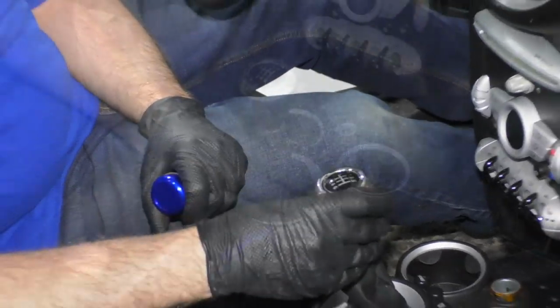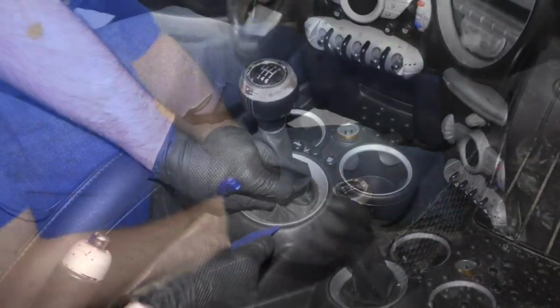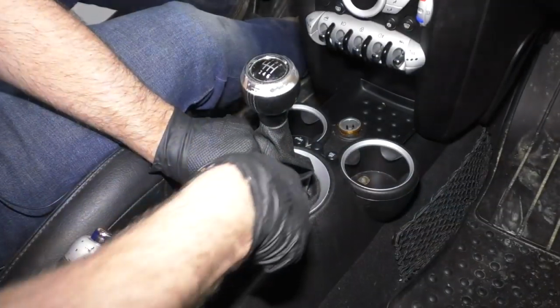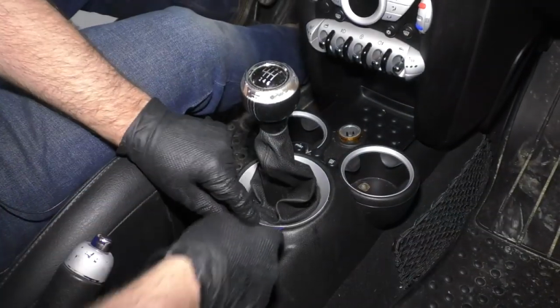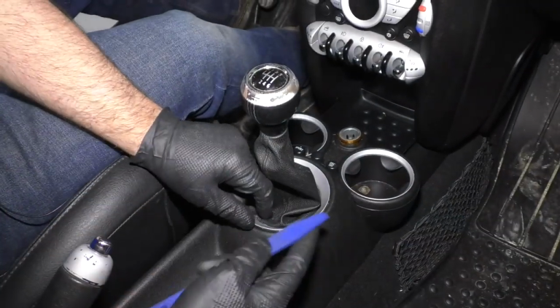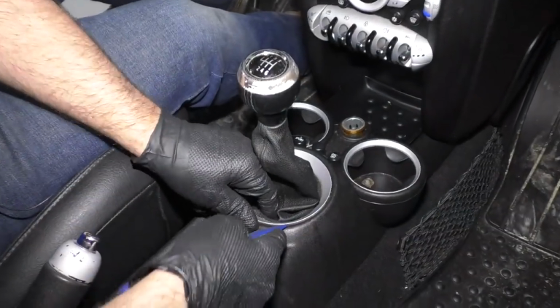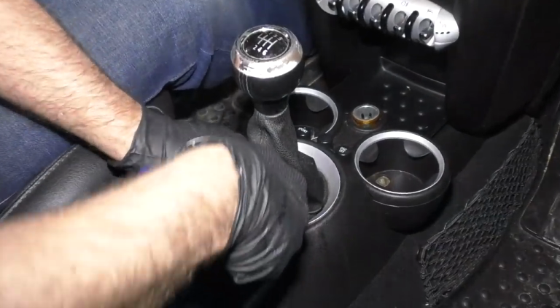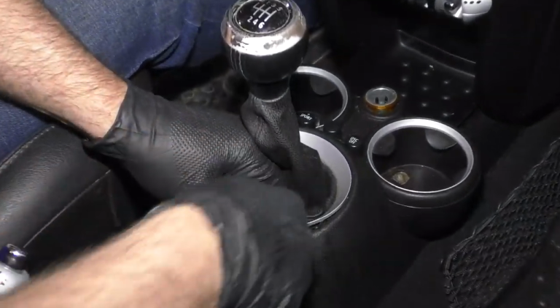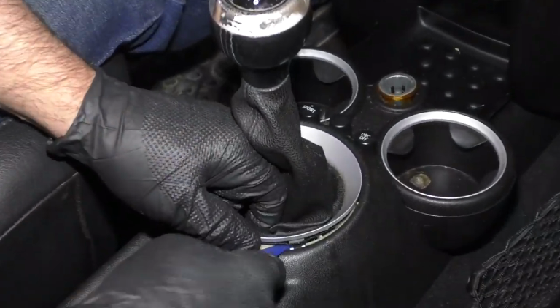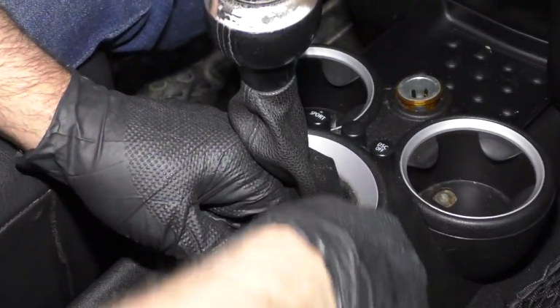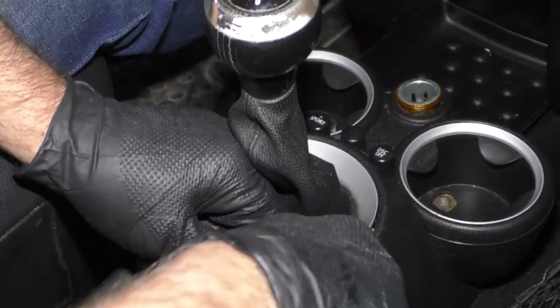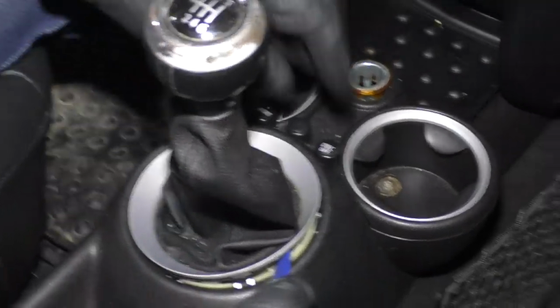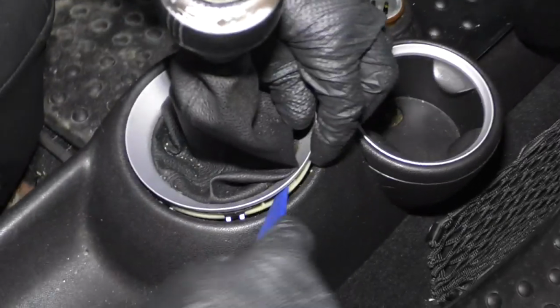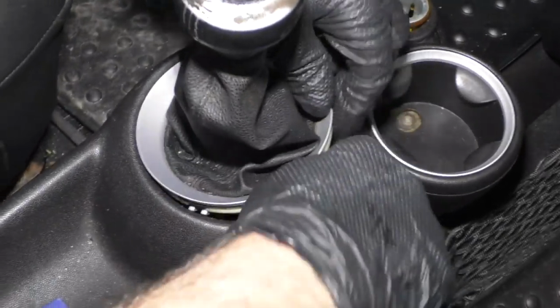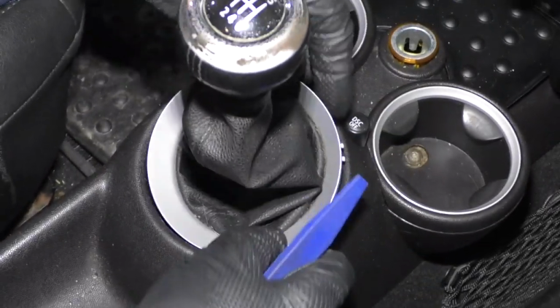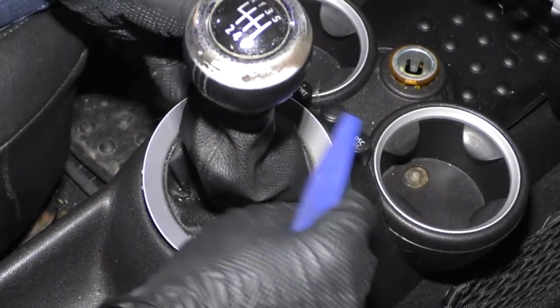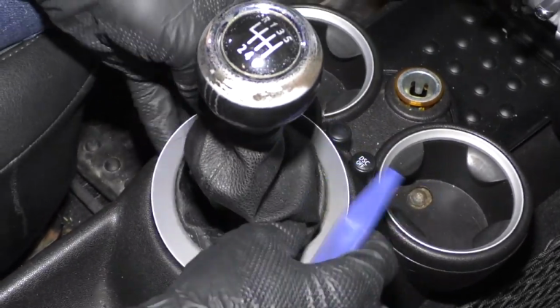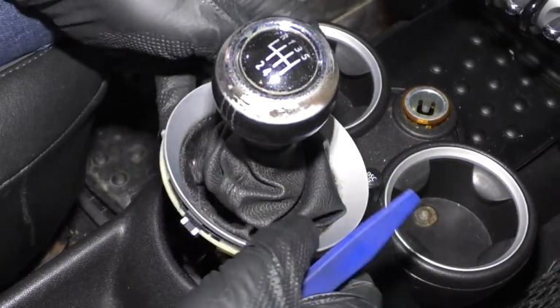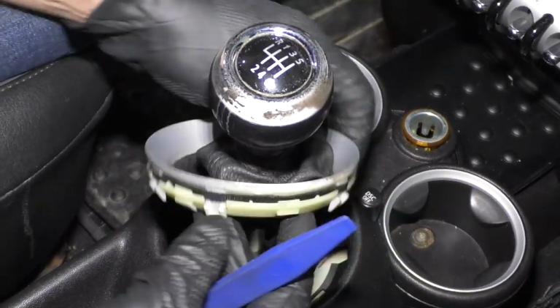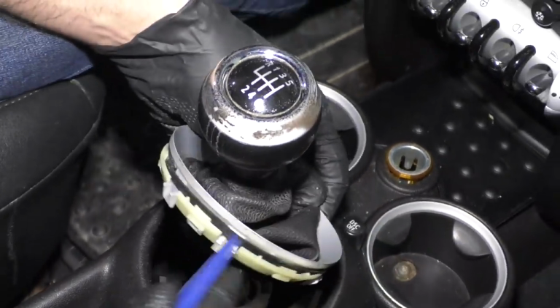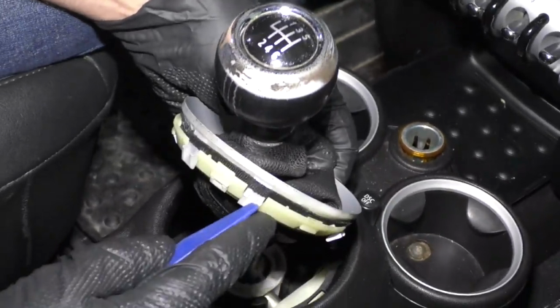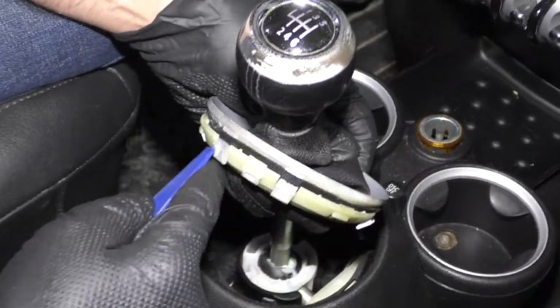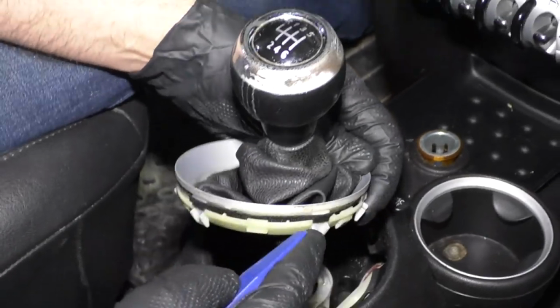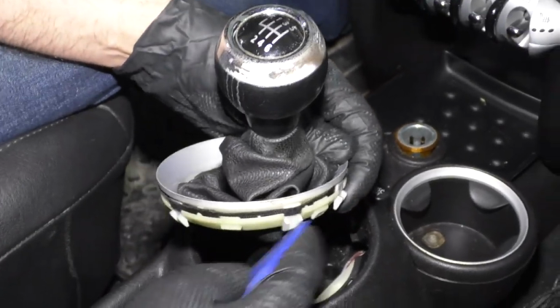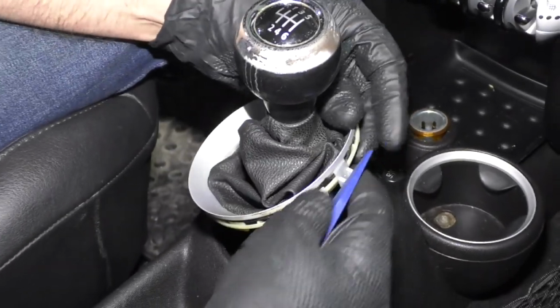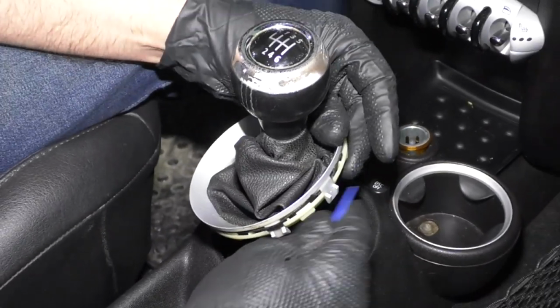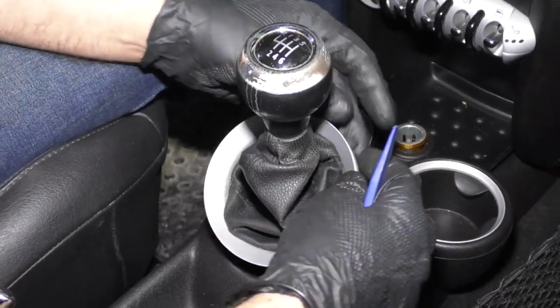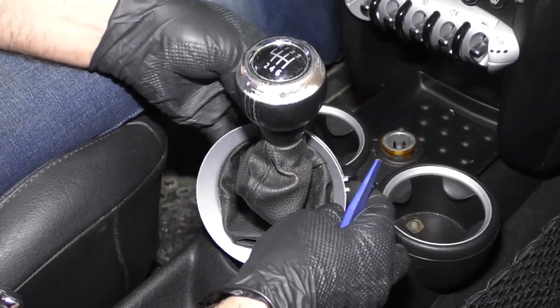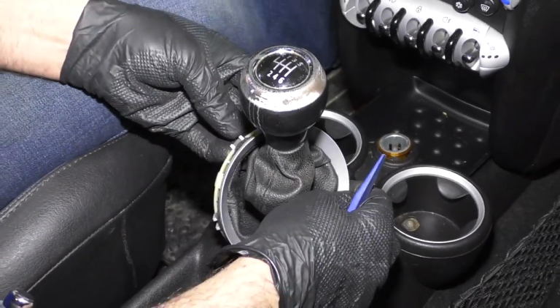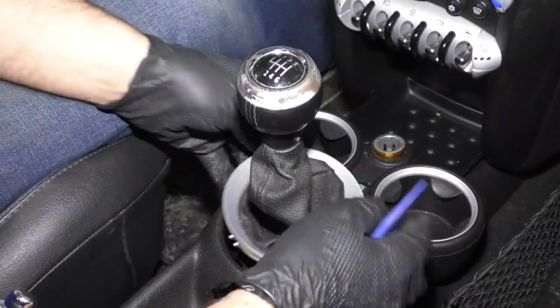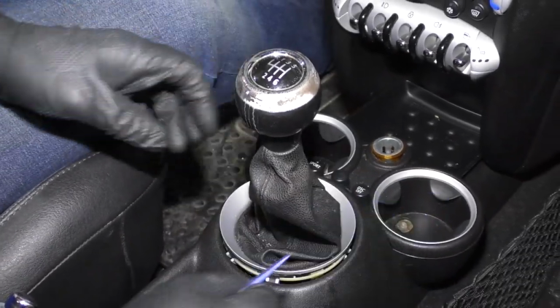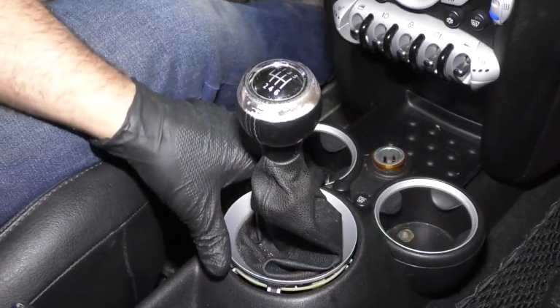So I want to pull the boot up first. I'm just going to use the trim tool, come around here, and pull this up. This one came up pretty easy. There are some clips right there. This has been out a couple of times, so it came out easy.